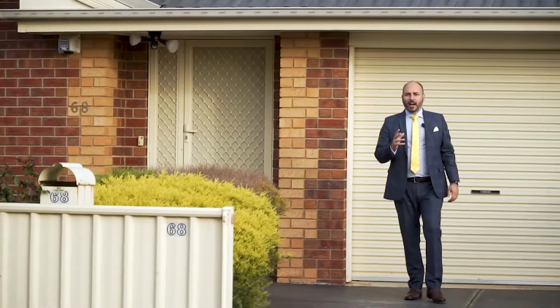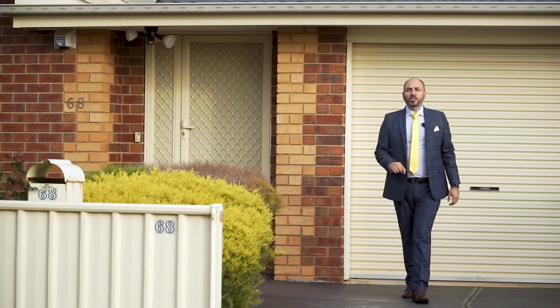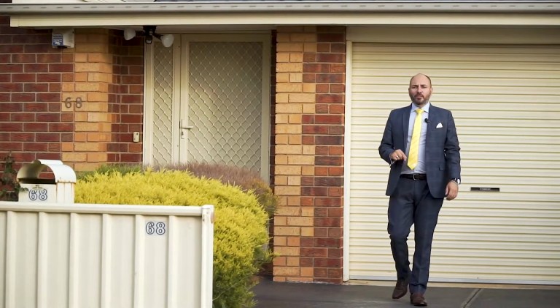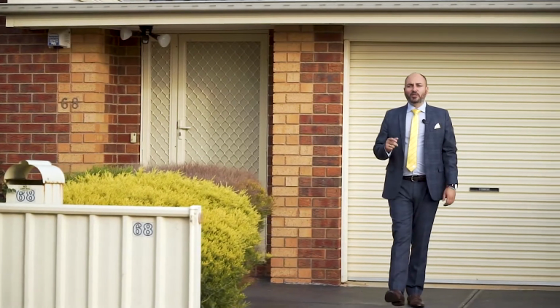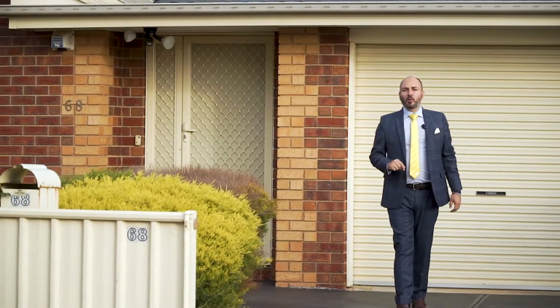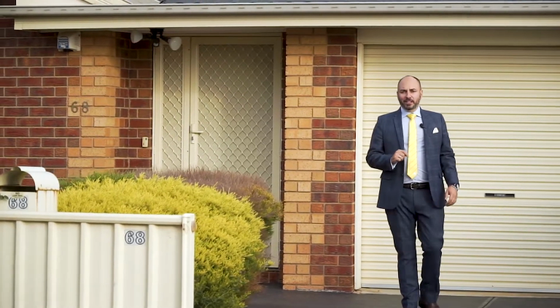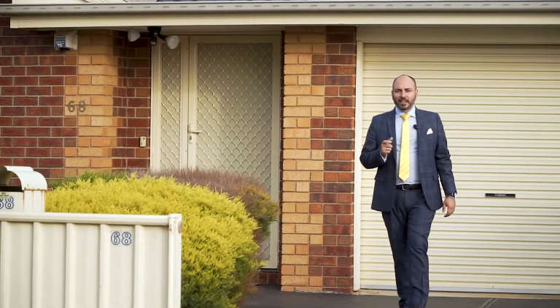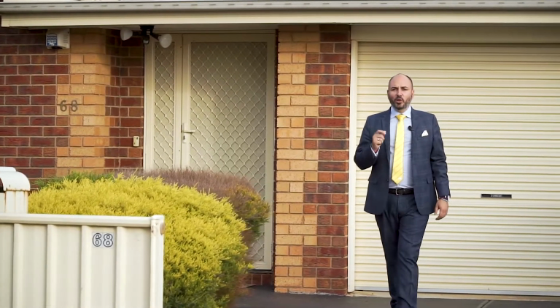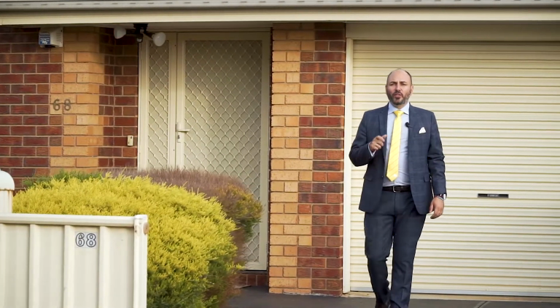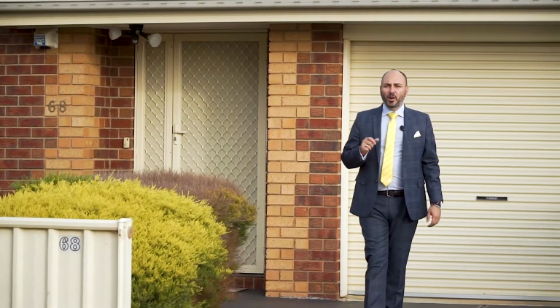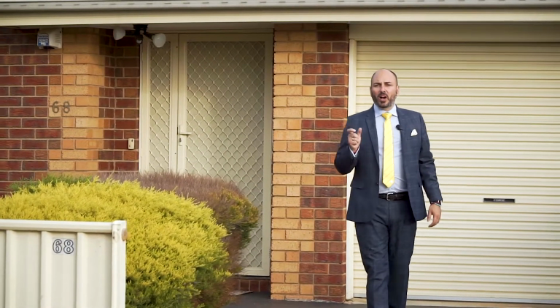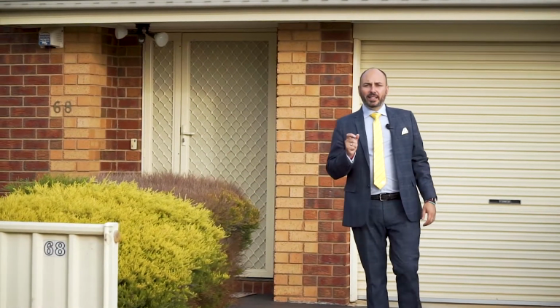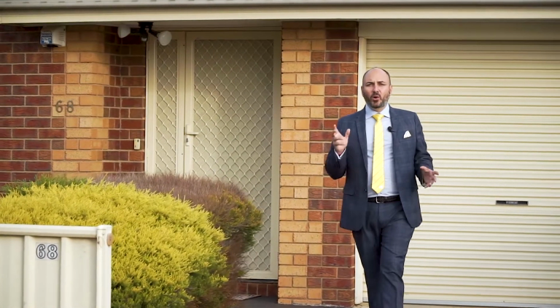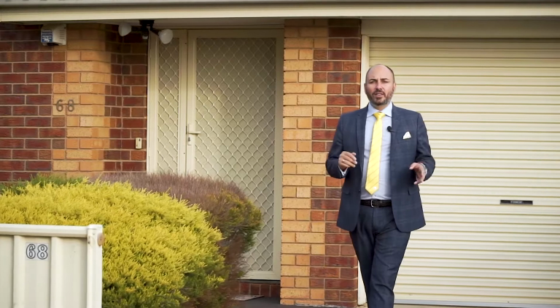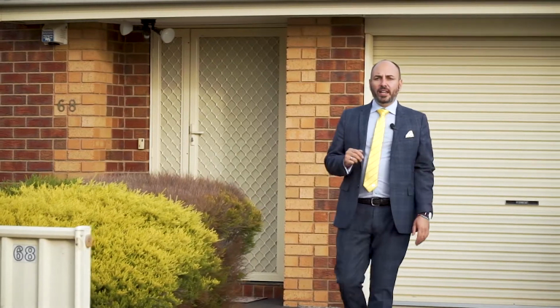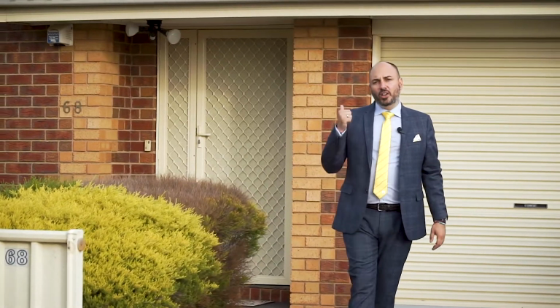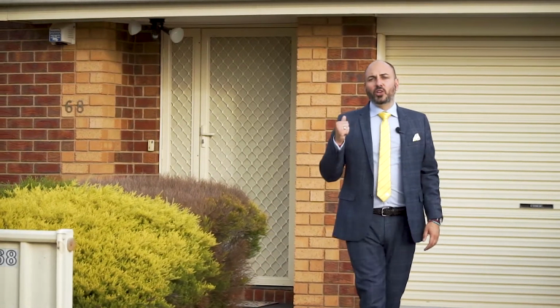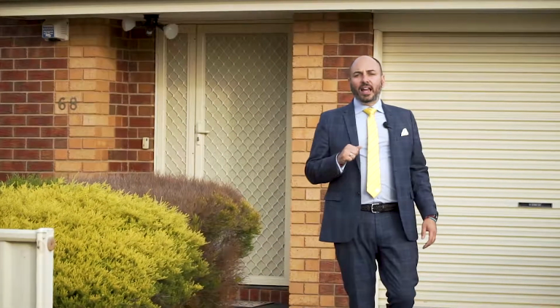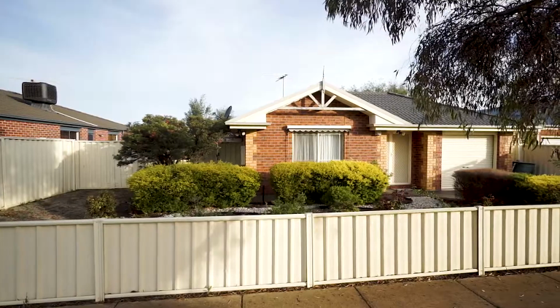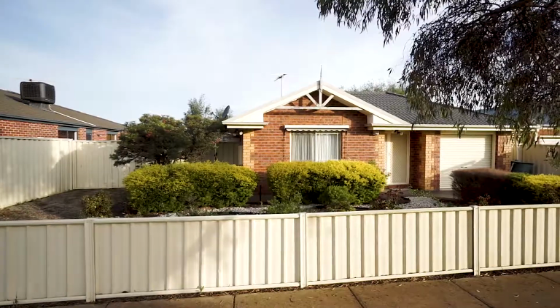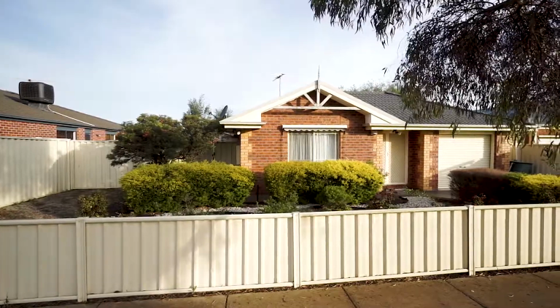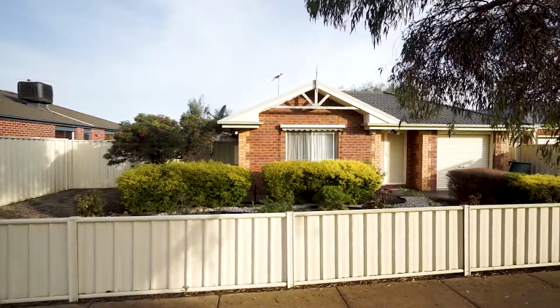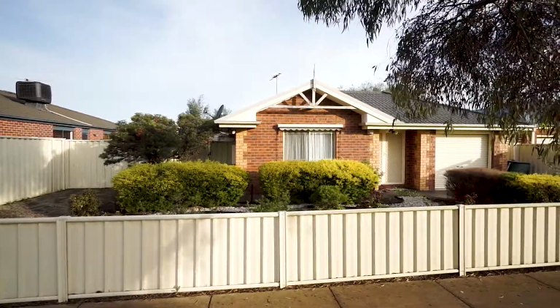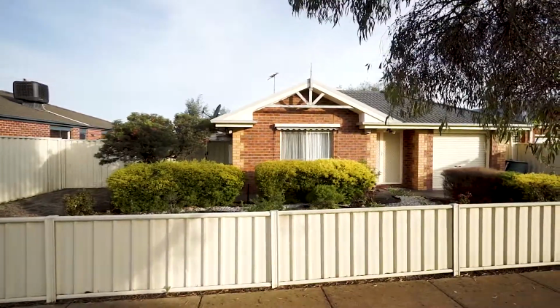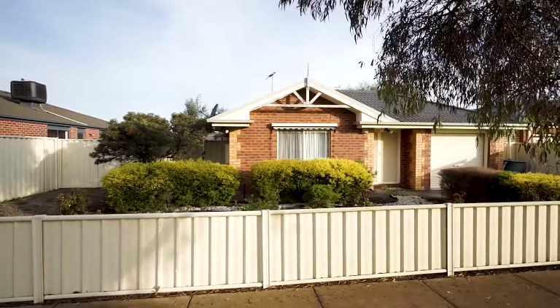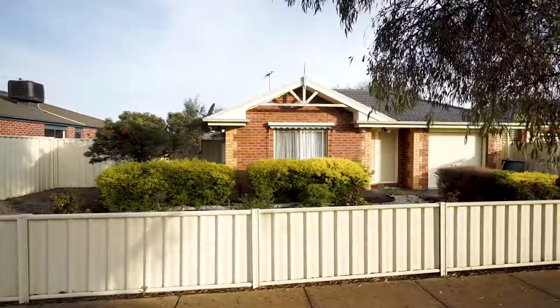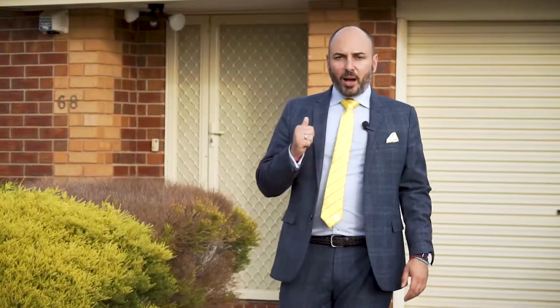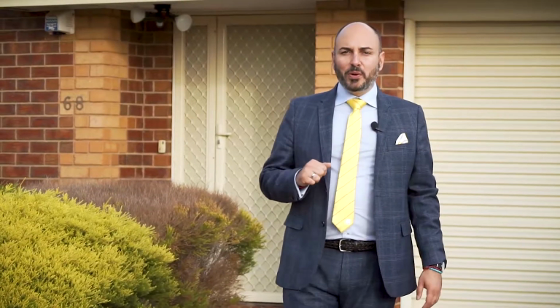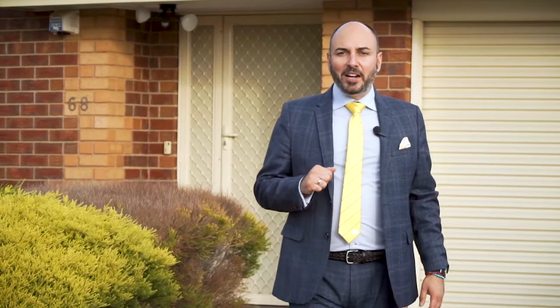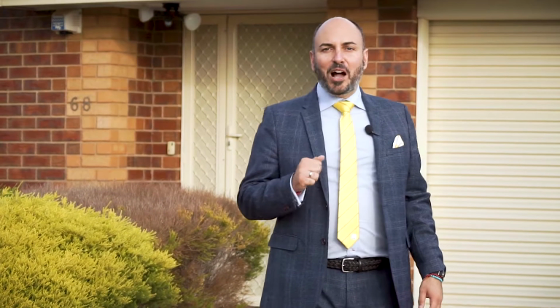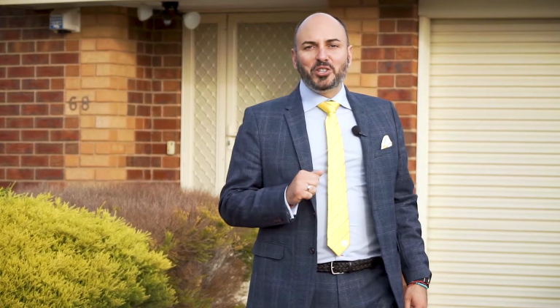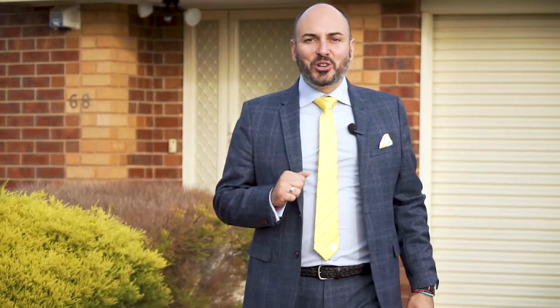Hi, Joe Mavricos from Ray White Real Estate. If you're looking for a home with side access or you love entertaining, you'll certainly love 68 Dunvegan Drive here in the lovely suburb of Curranjang. I'm super excited and can't wait to show you through.